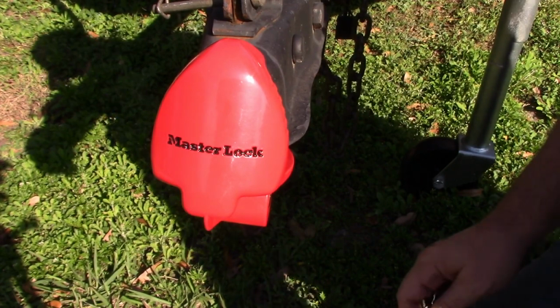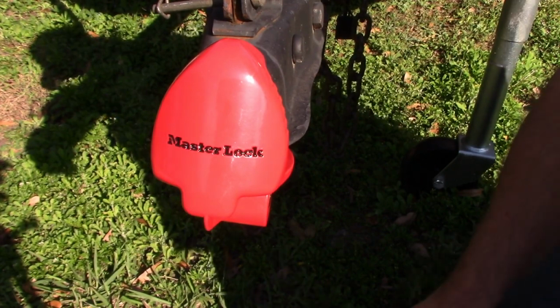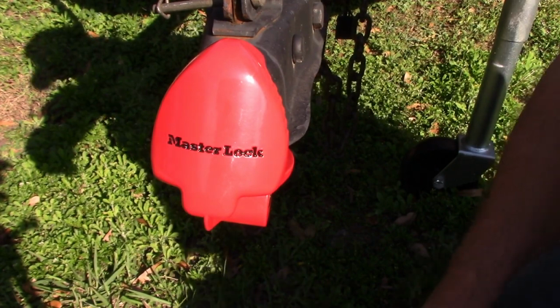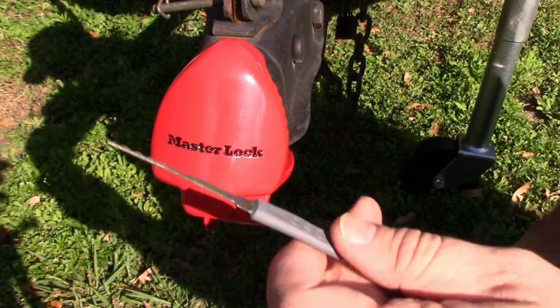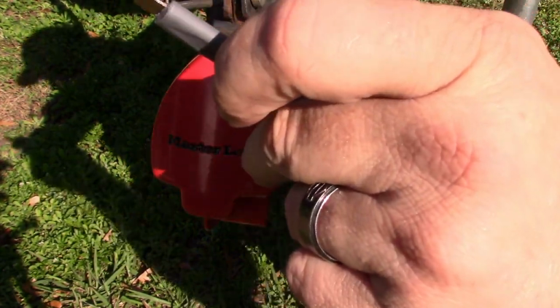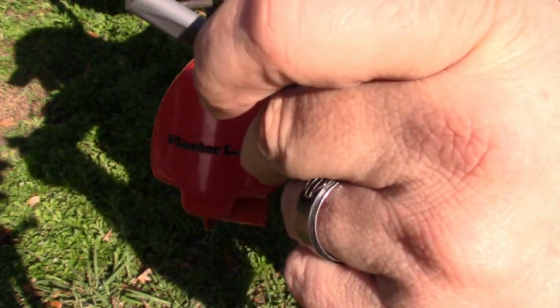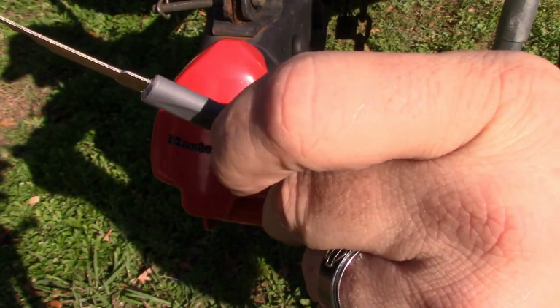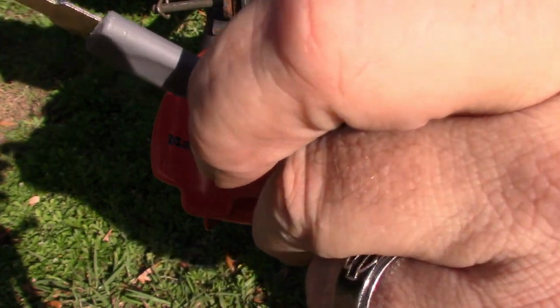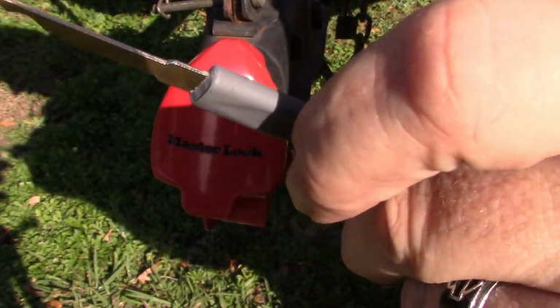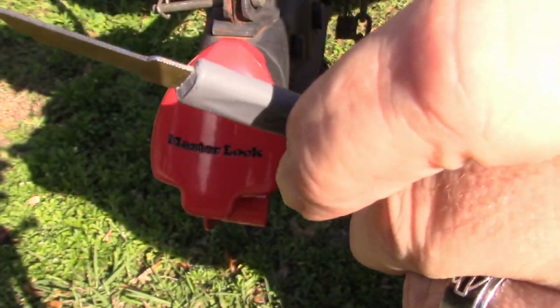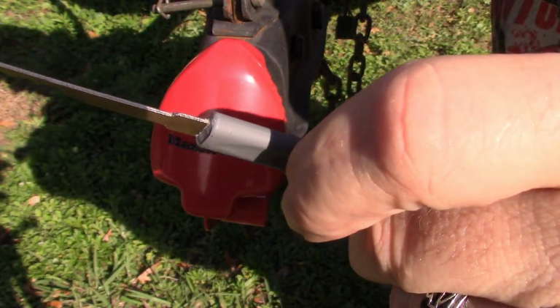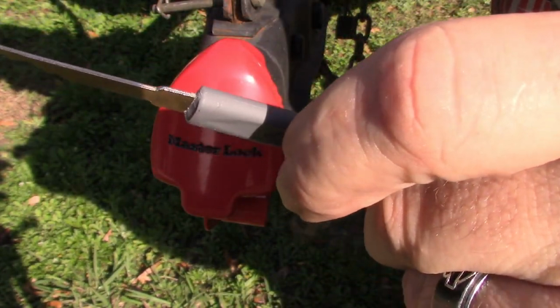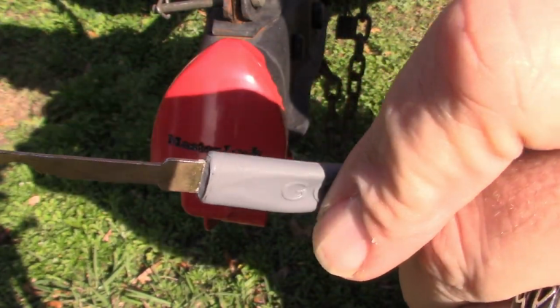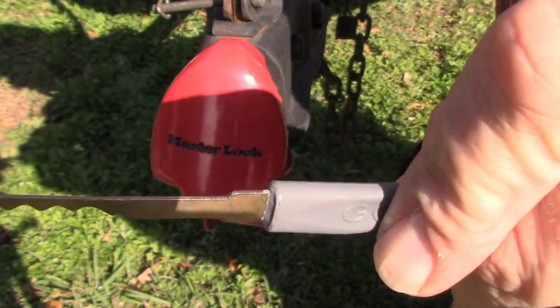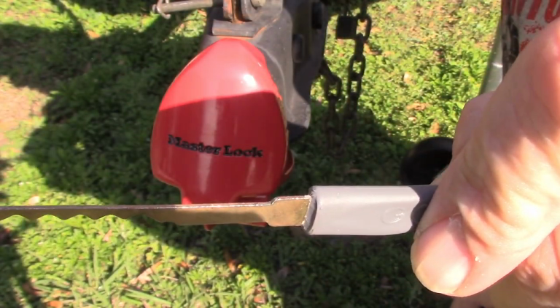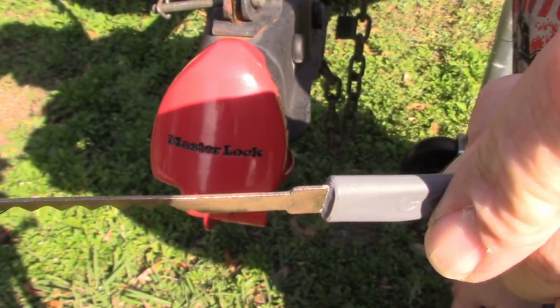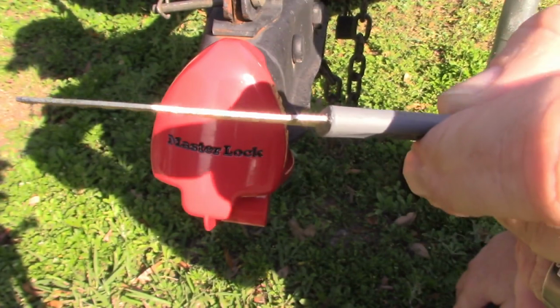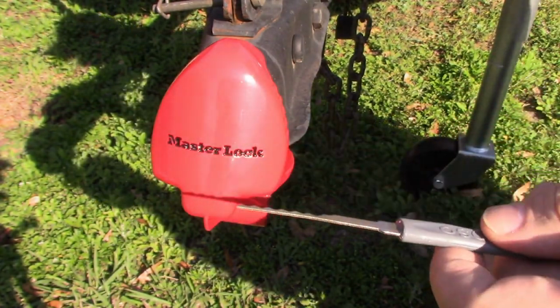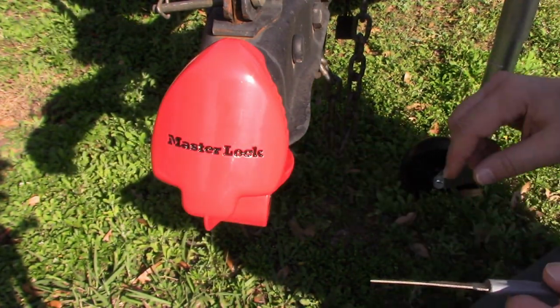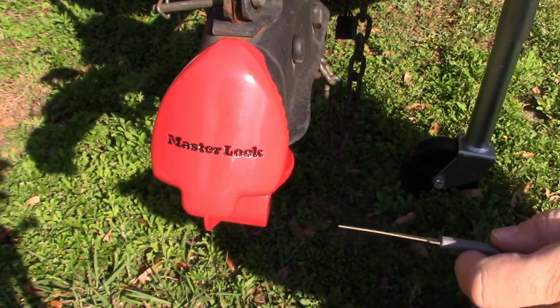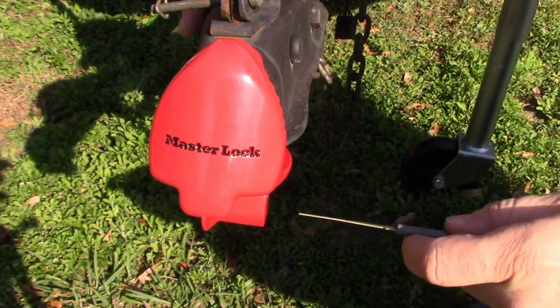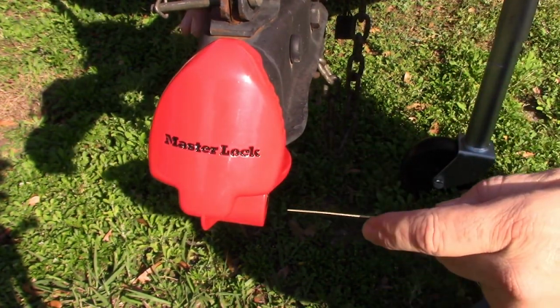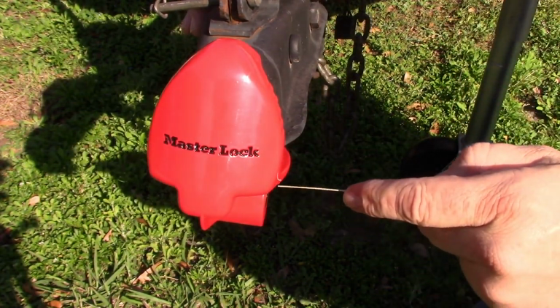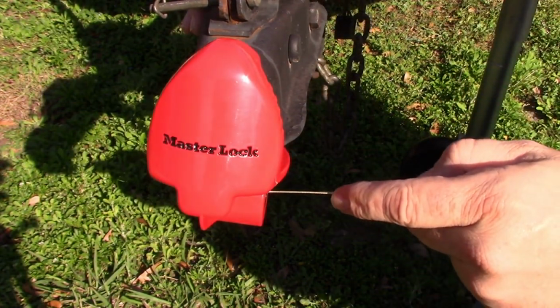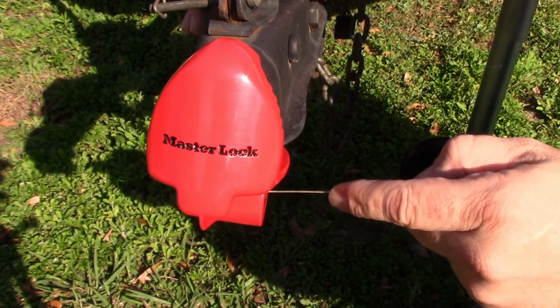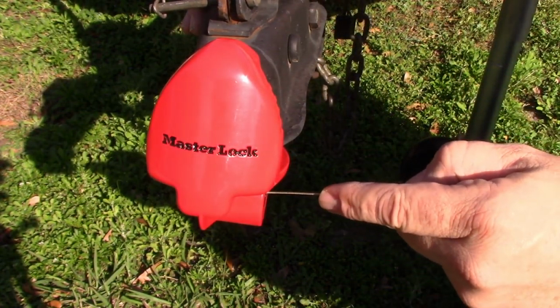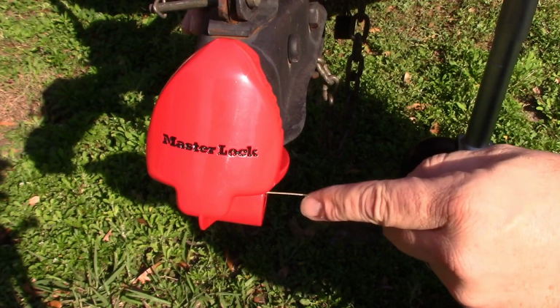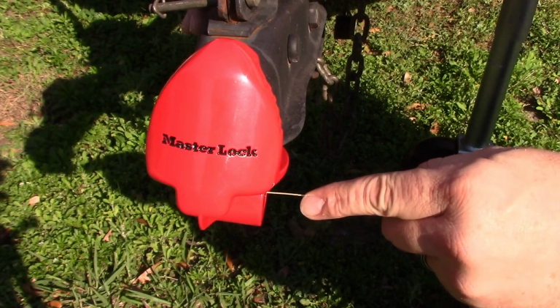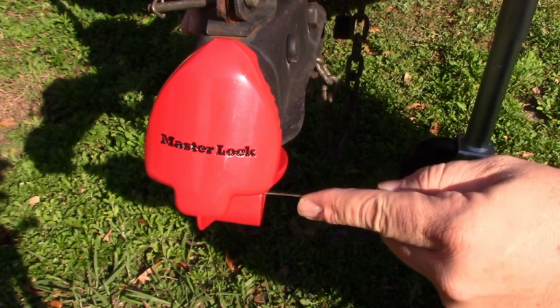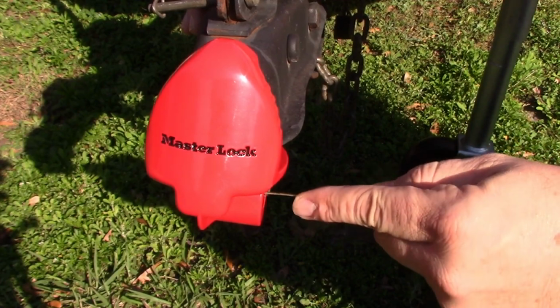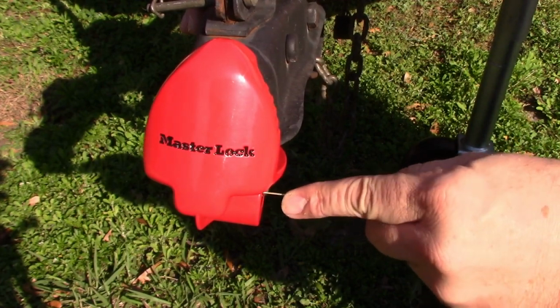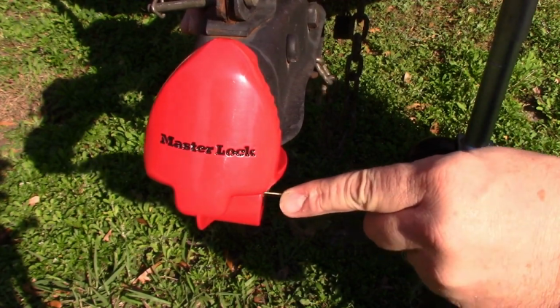Well, I think I can probably use this rake slash rocking pick without even using a tension bar to get this off of here. Let's try it. I'm going to give a little turning pressure as I rock.